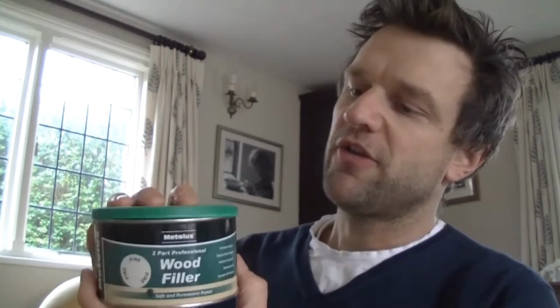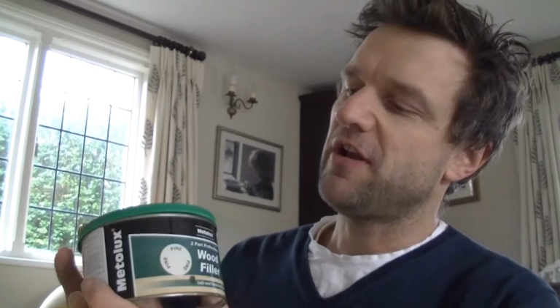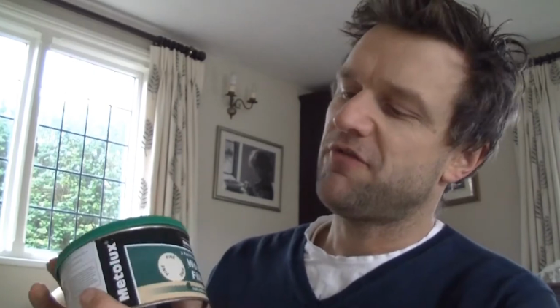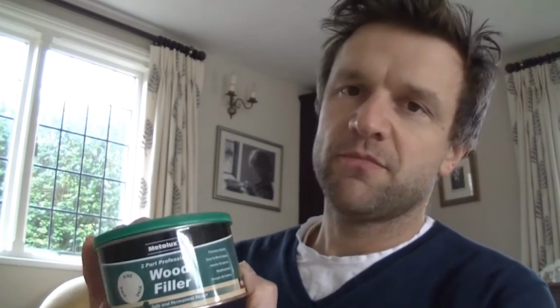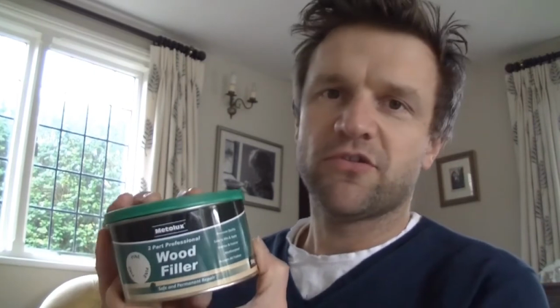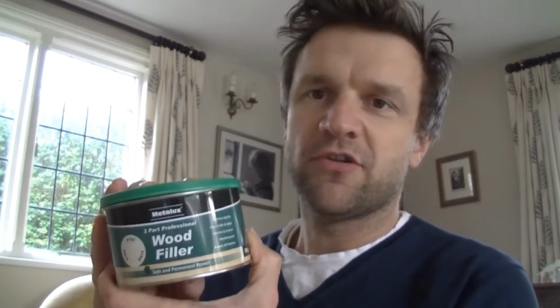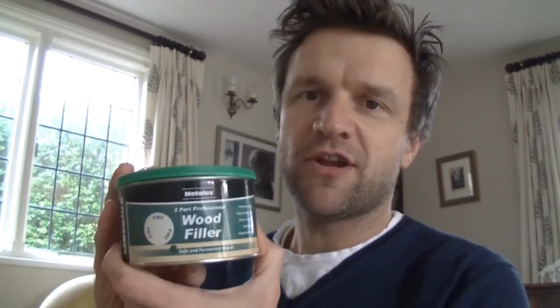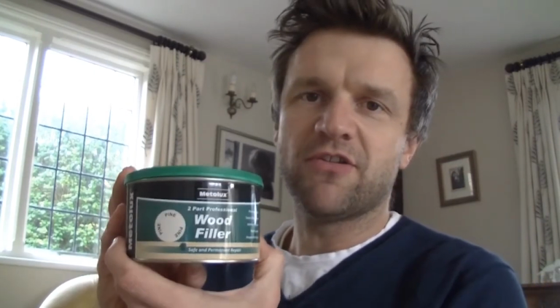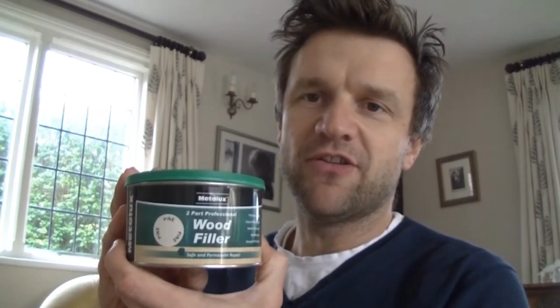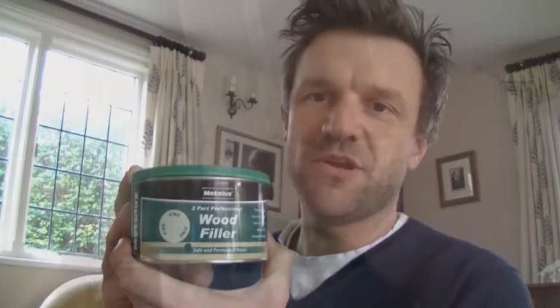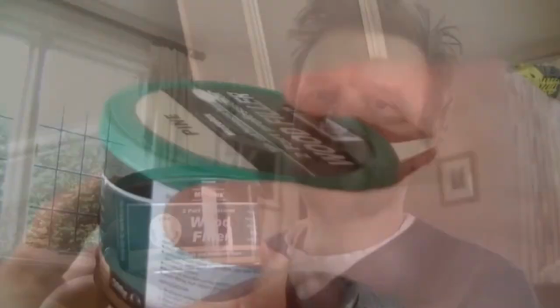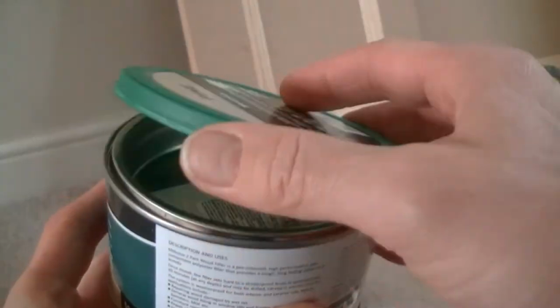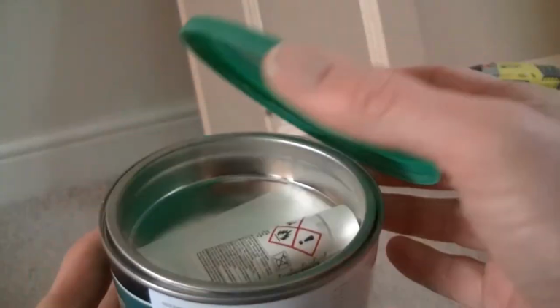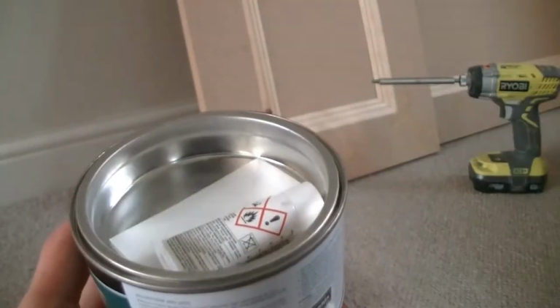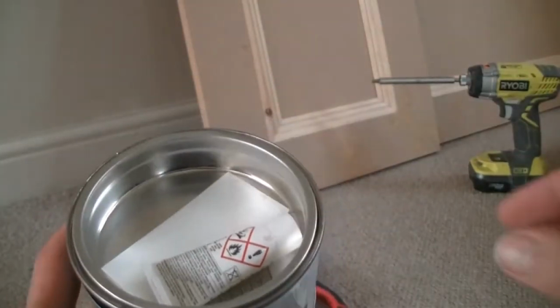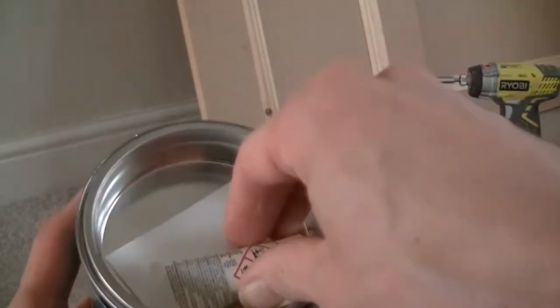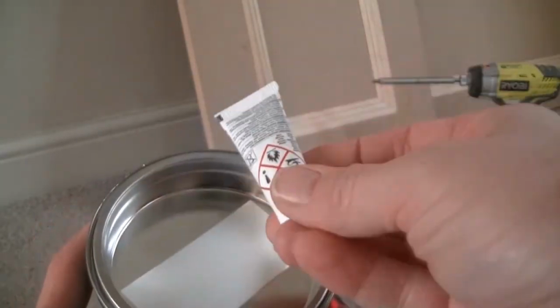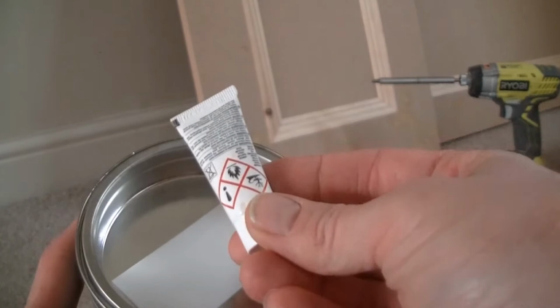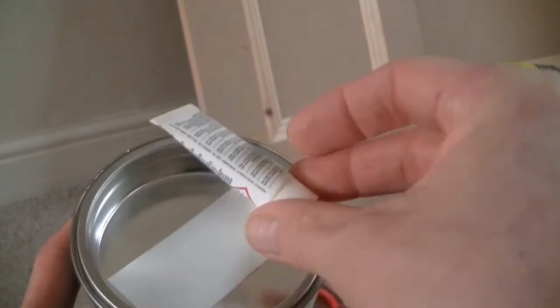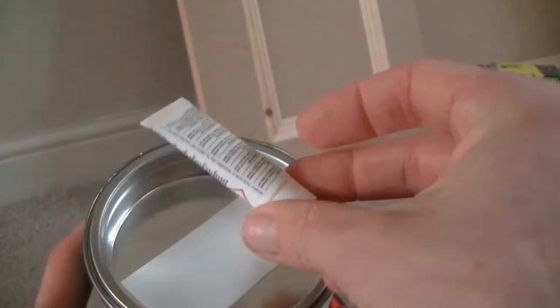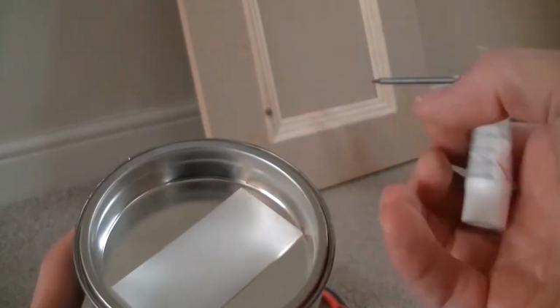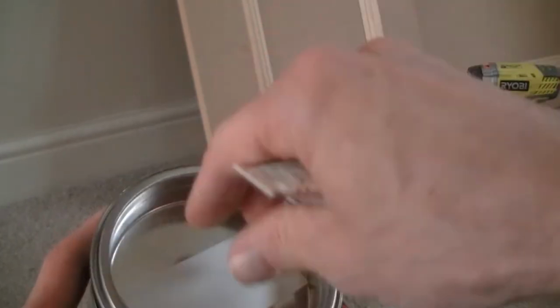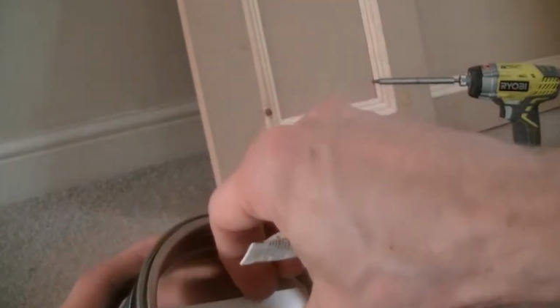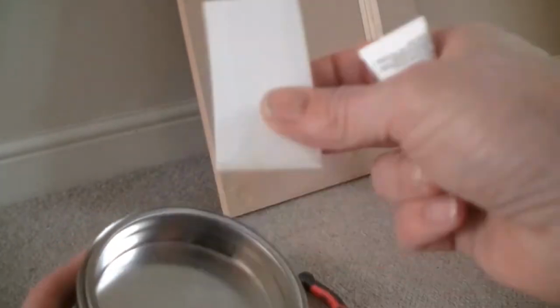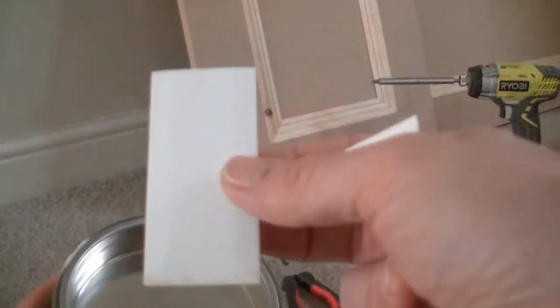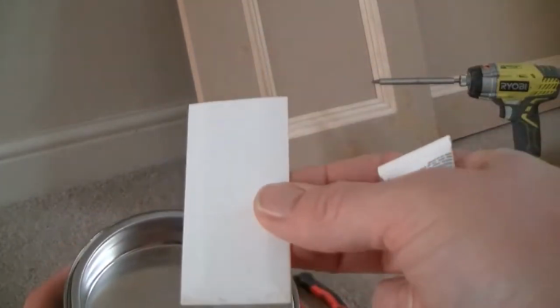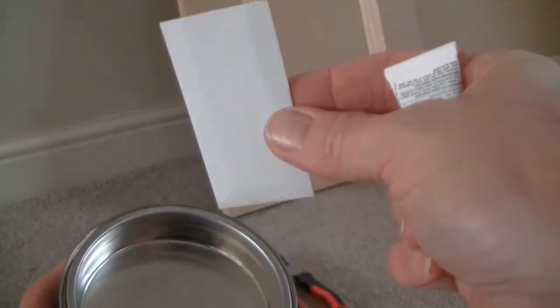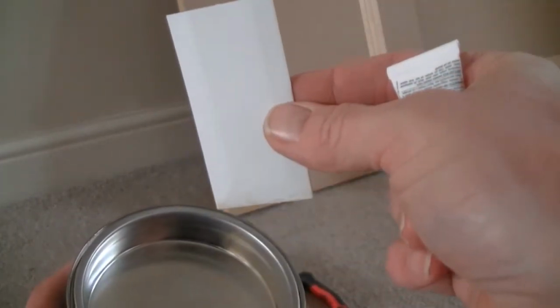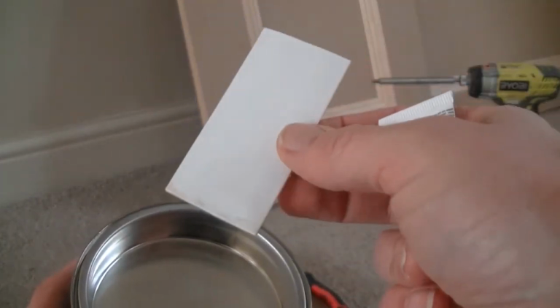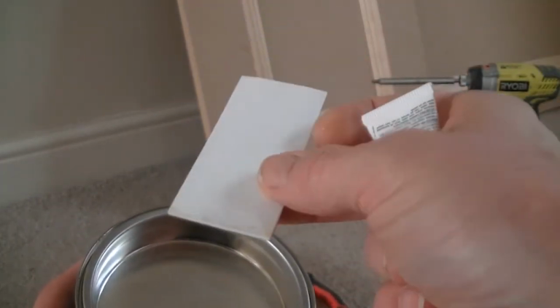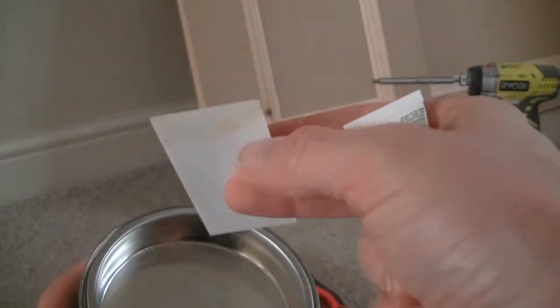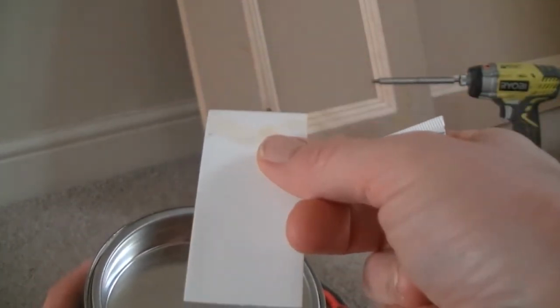I got this filler from Johnston's Decorator Center. In the tin you get a little tube of hardener and you get a mixing spatula.